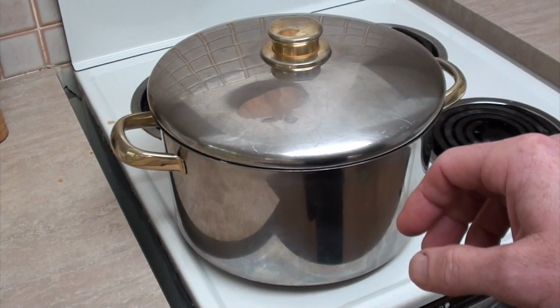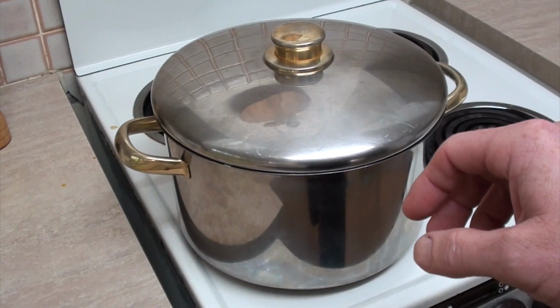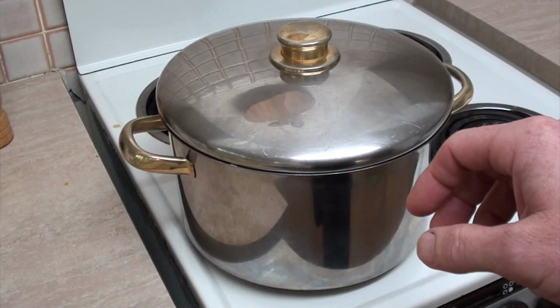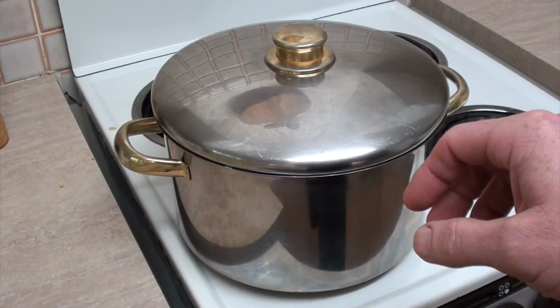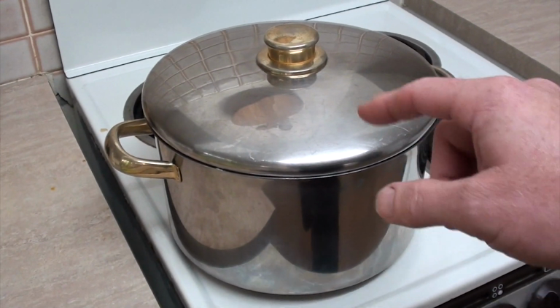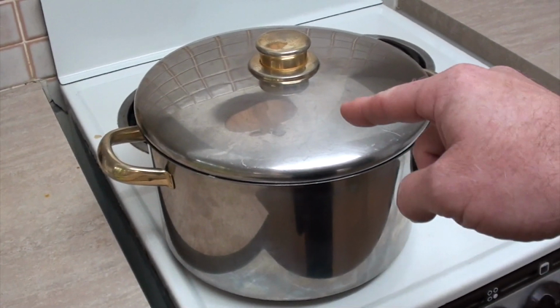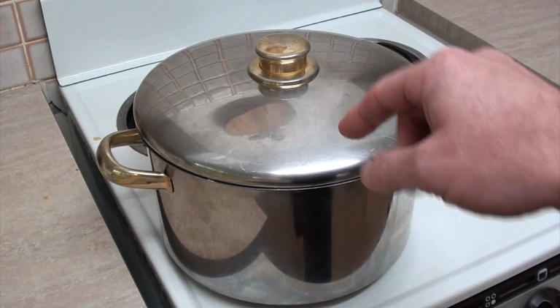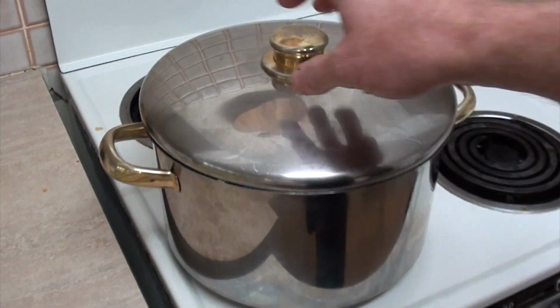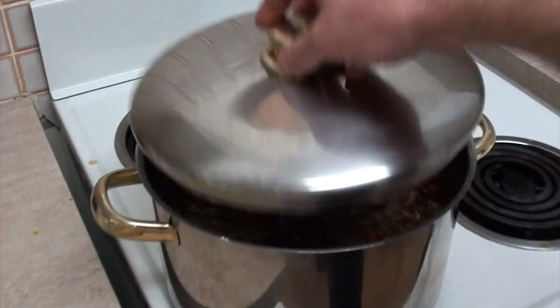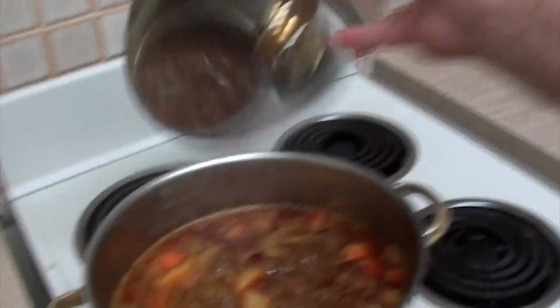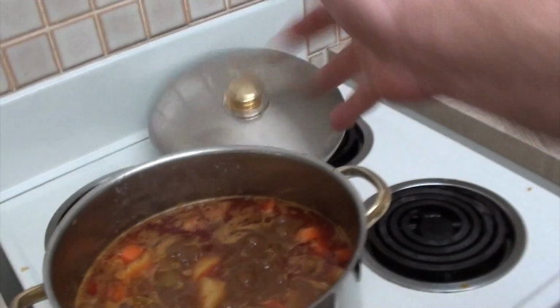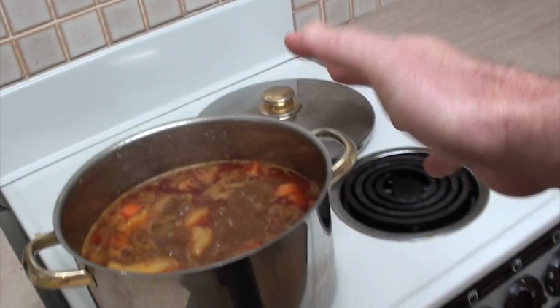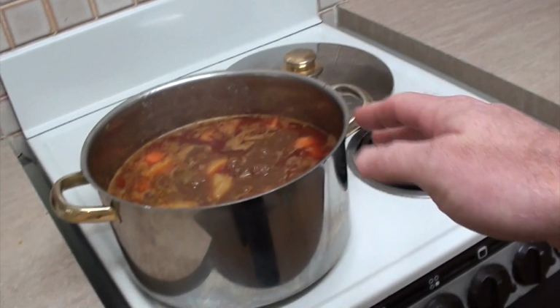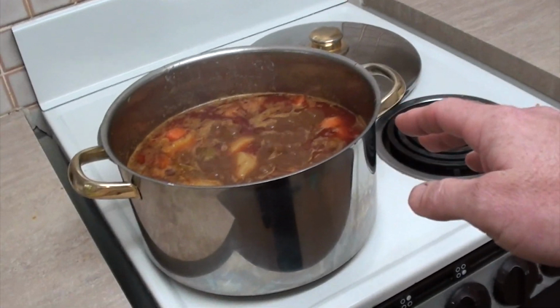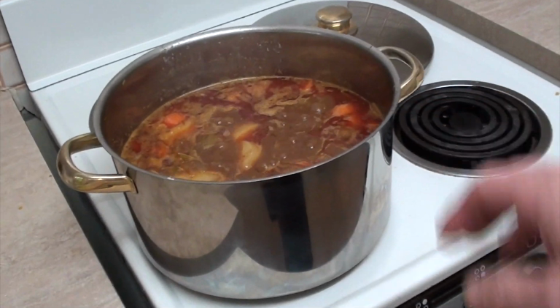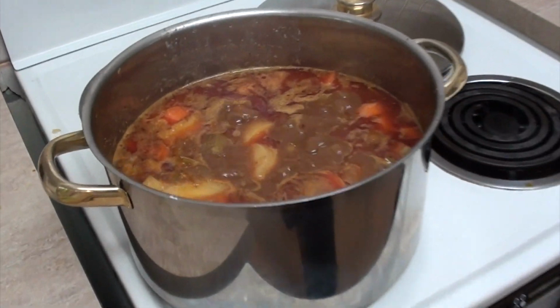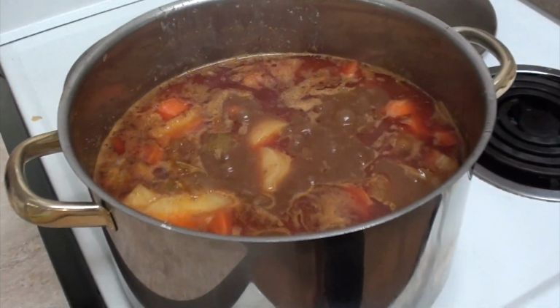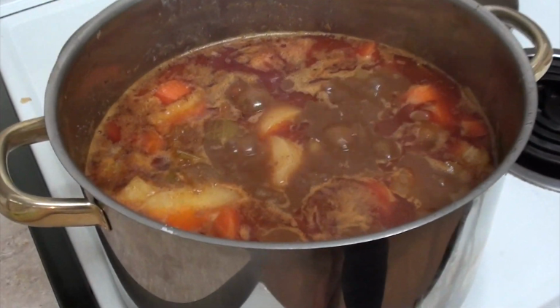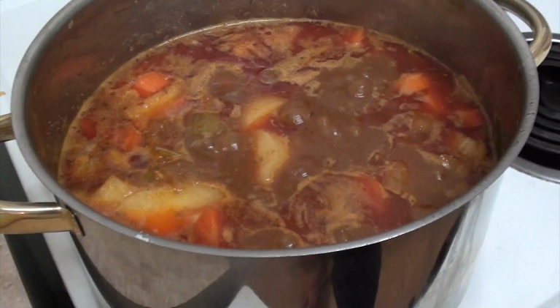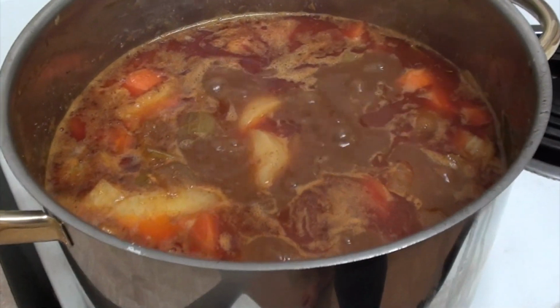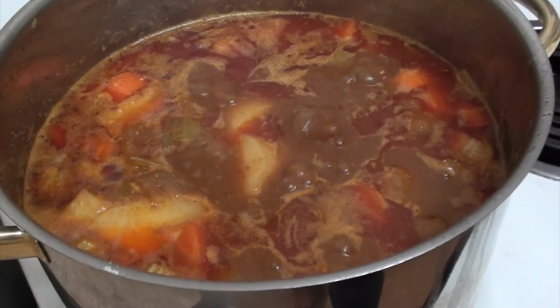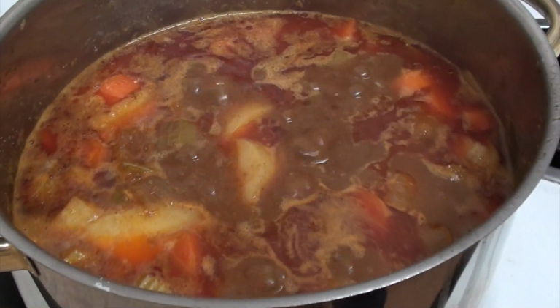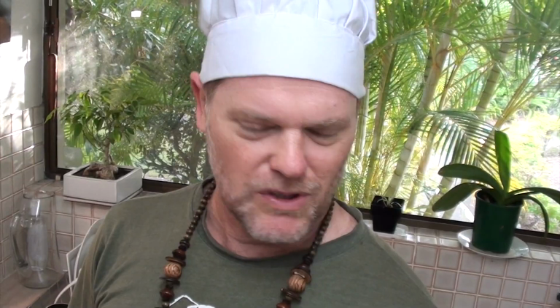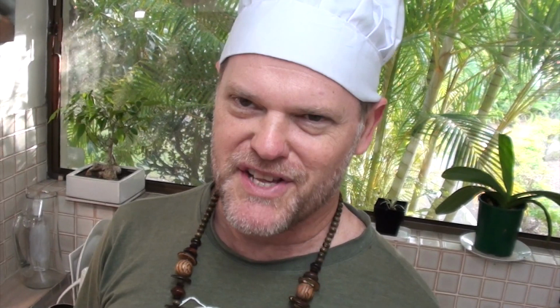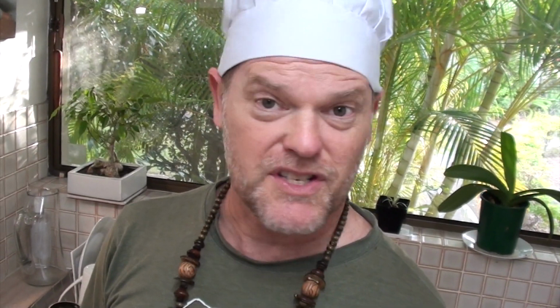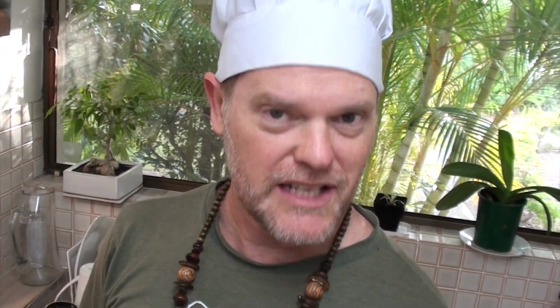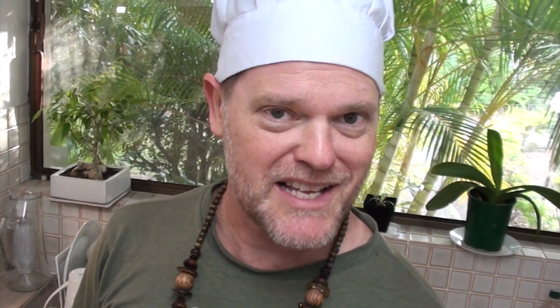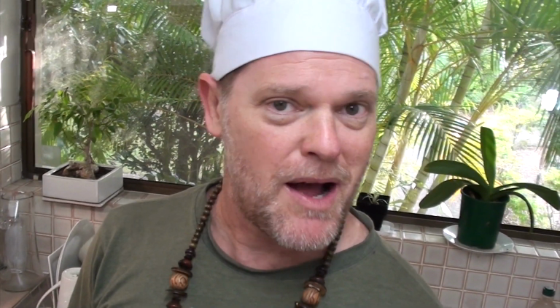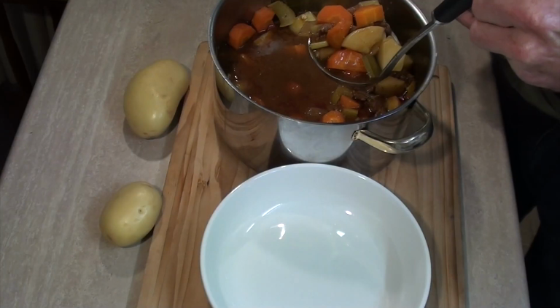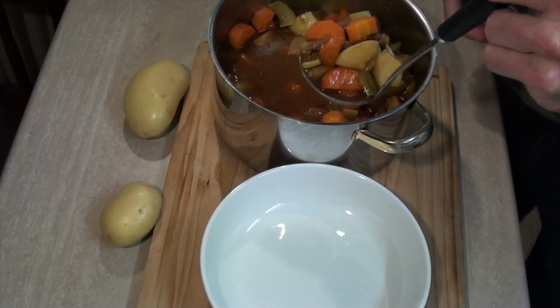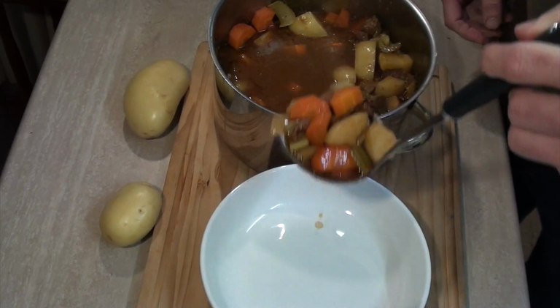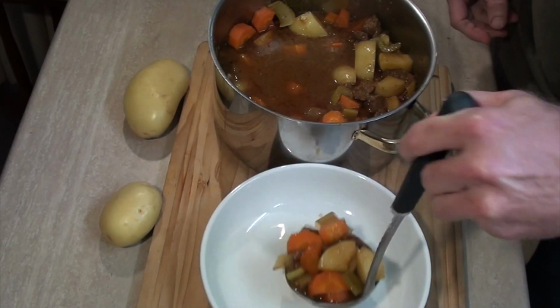Well that hour's up already, so let's take a look at our stew. Oh yum! Well I'm starving so let's plate some up.